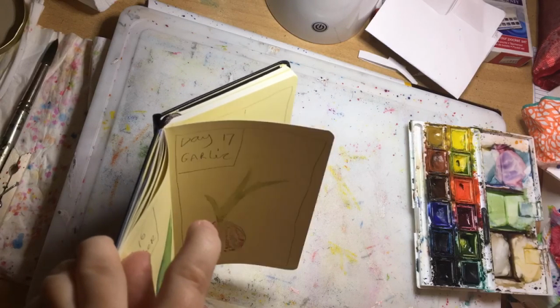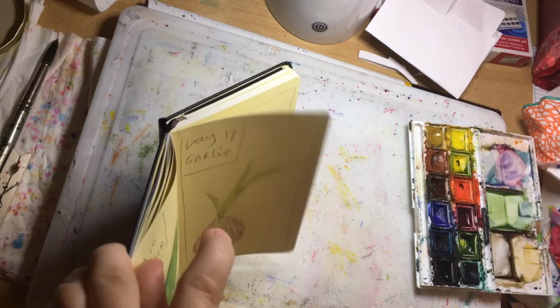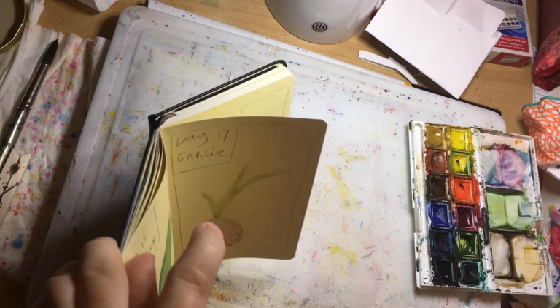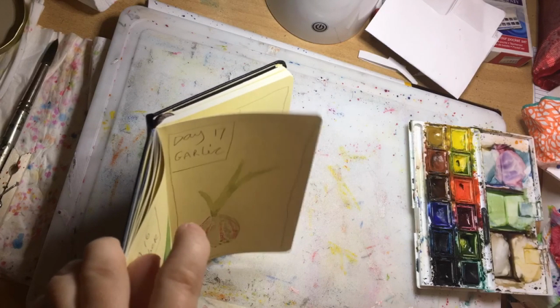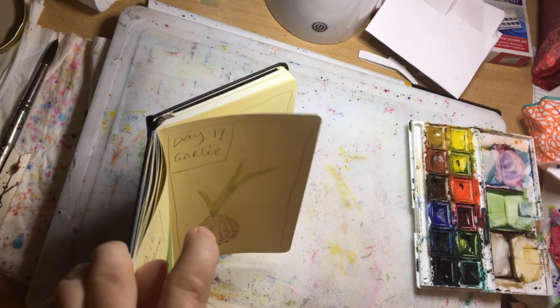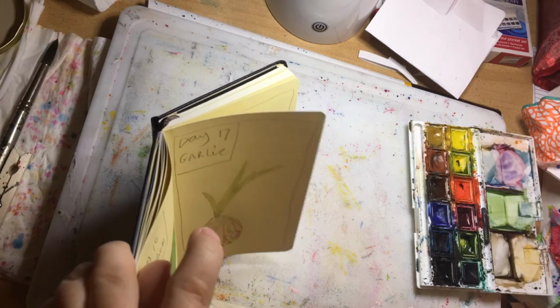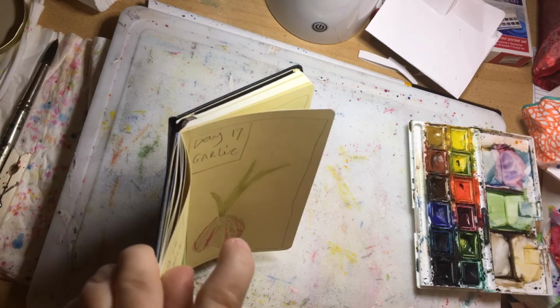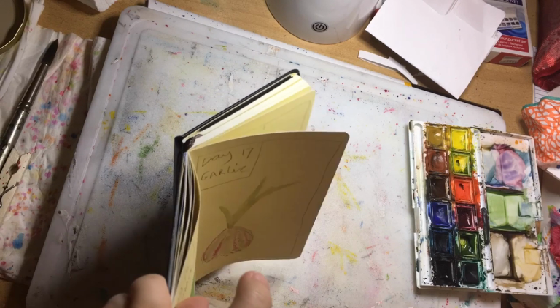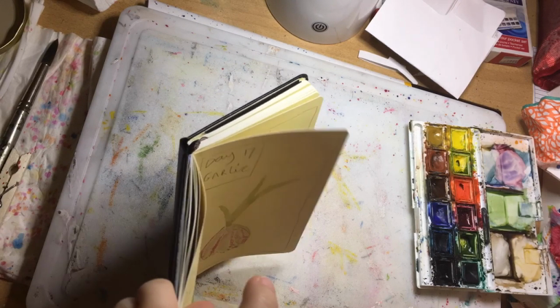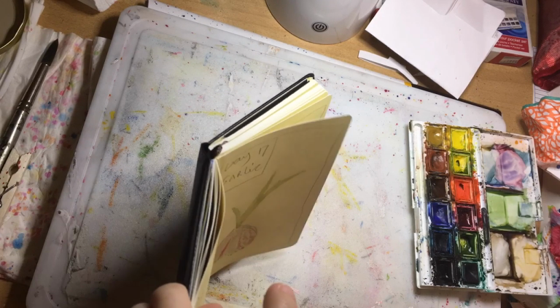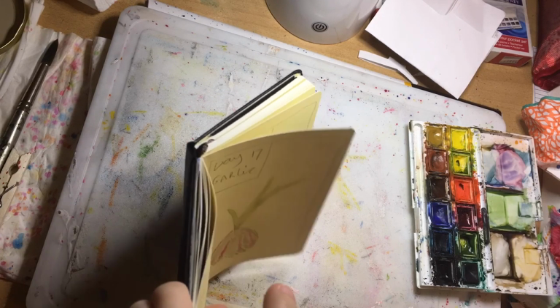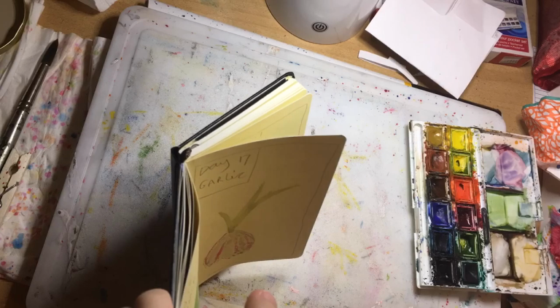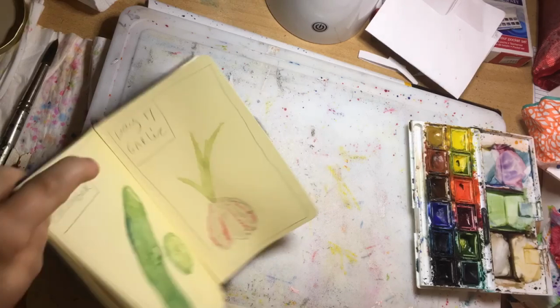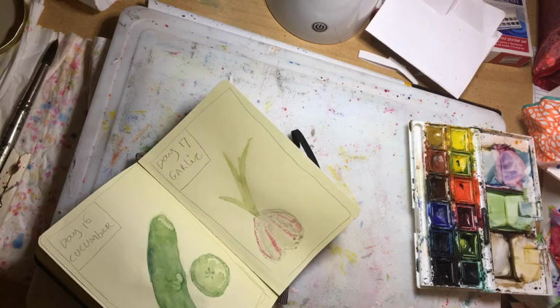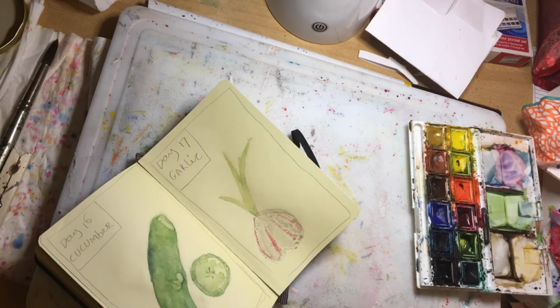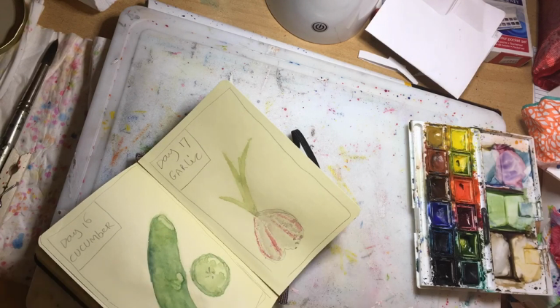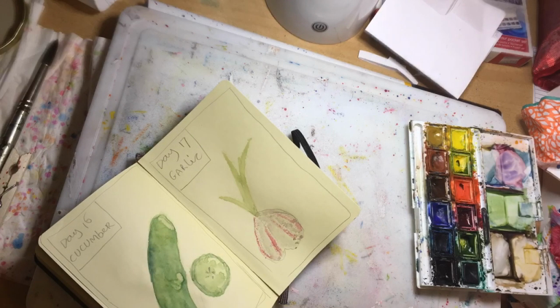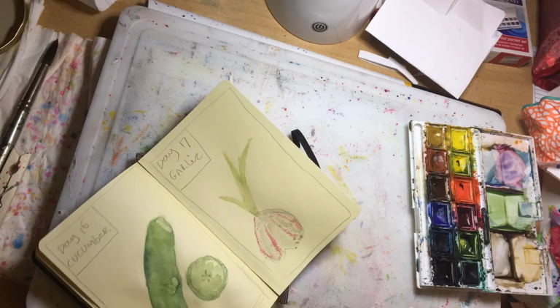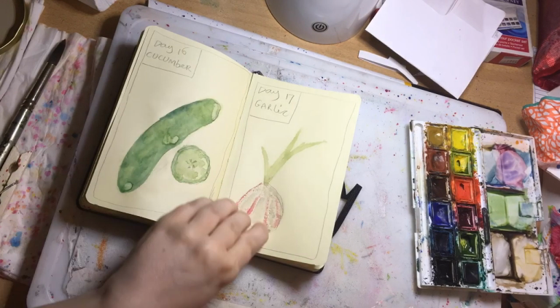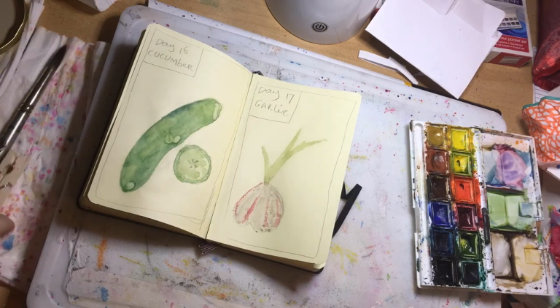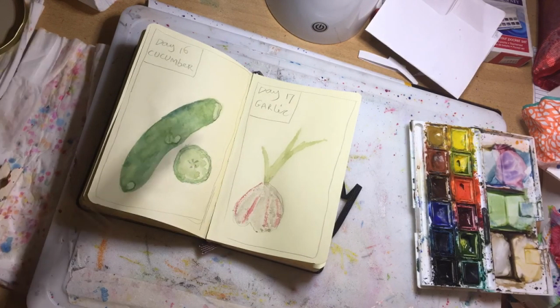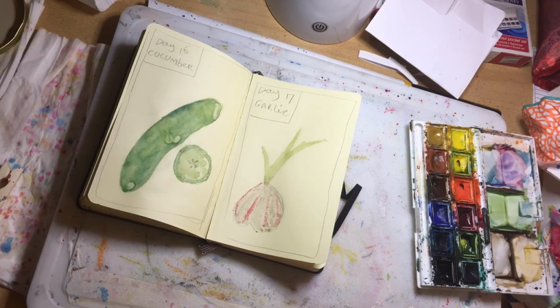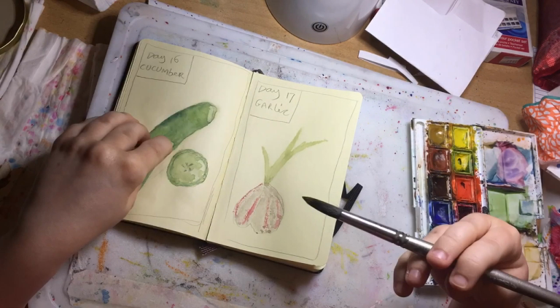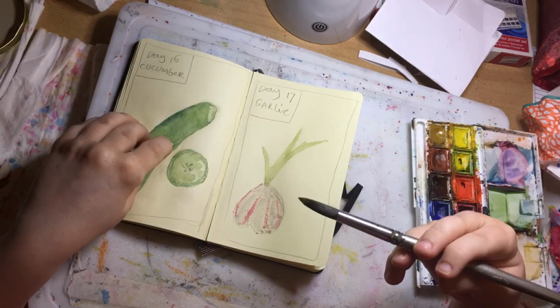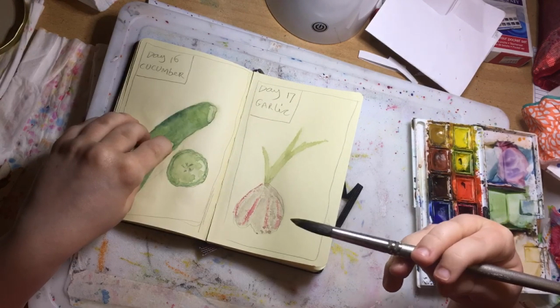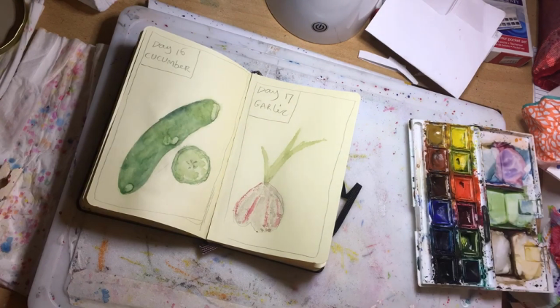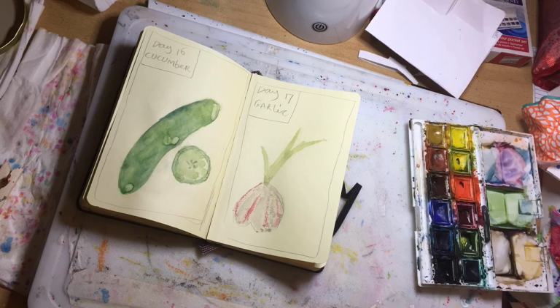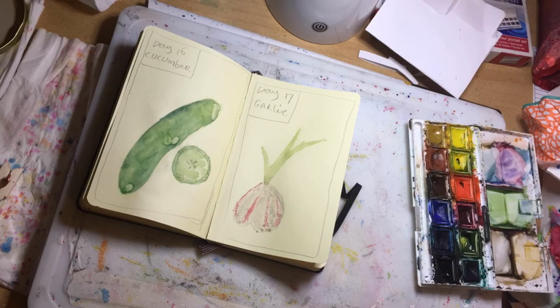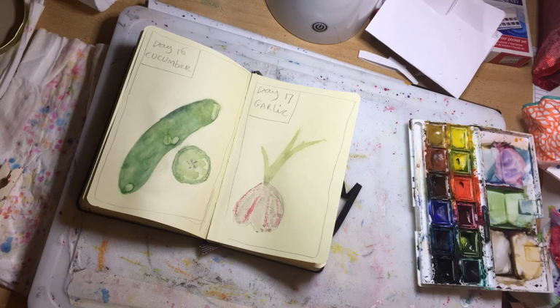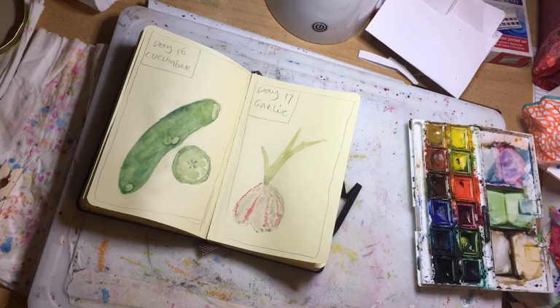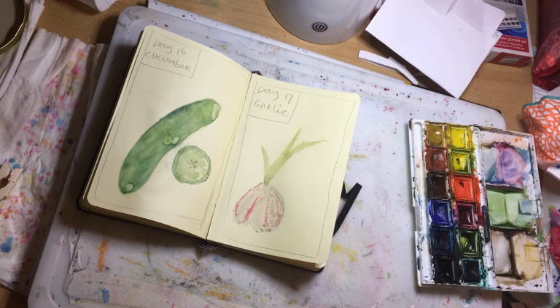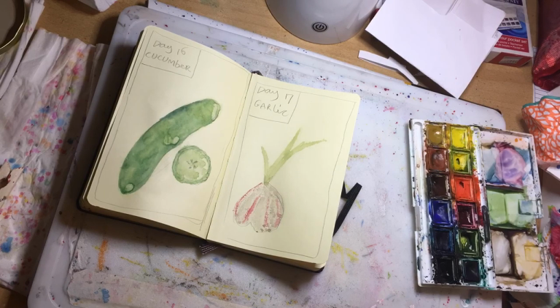And I'm using my heat gun again, holding the book up and letting the heat go at it so that the heat is contained a bit more within the sketchbook and the paper dries a little quicker.